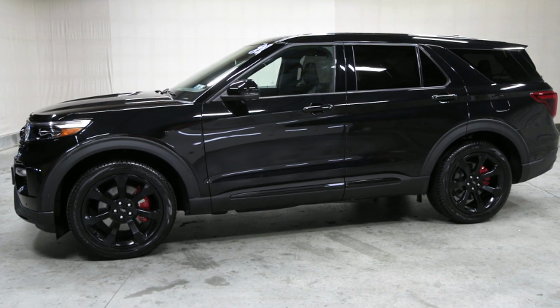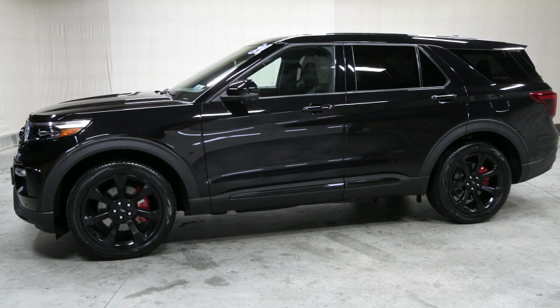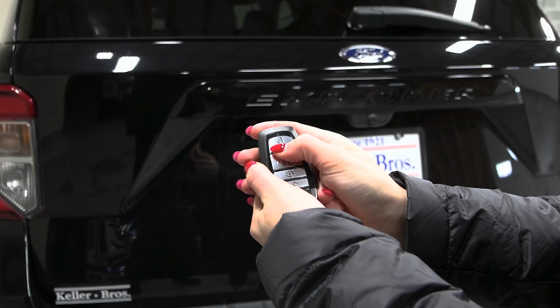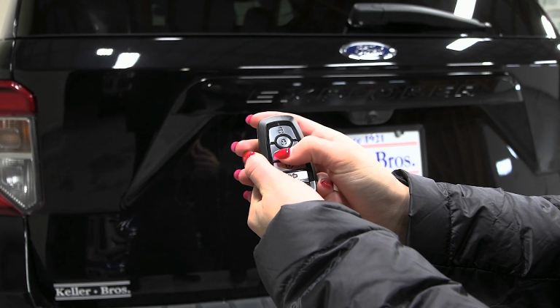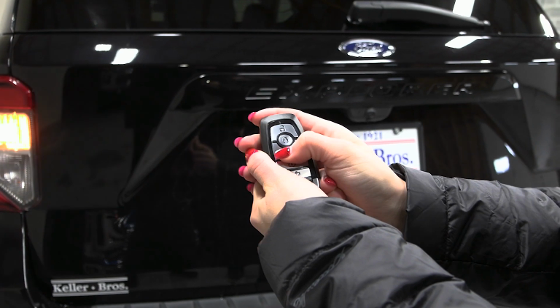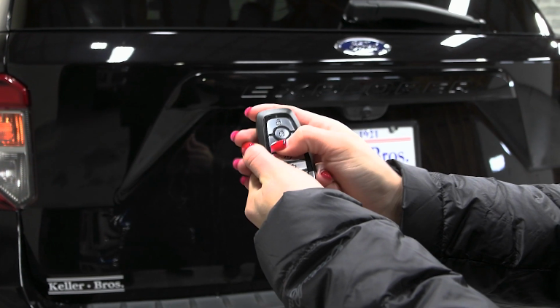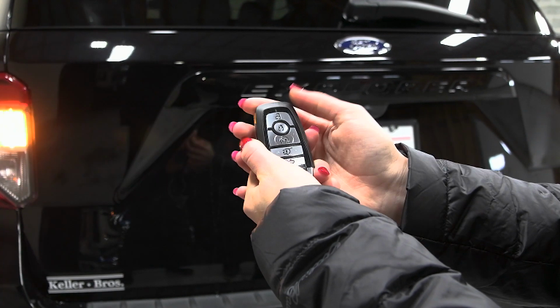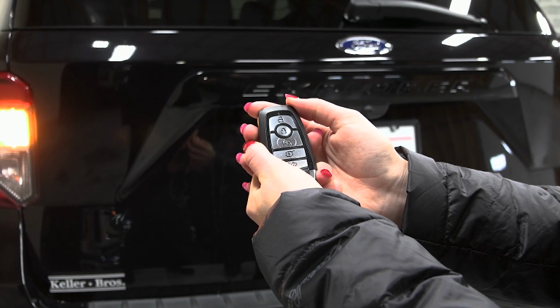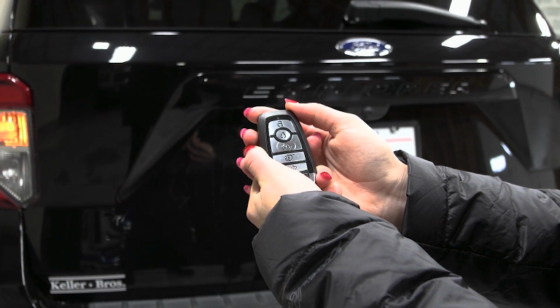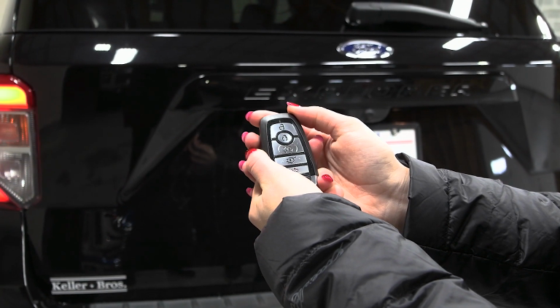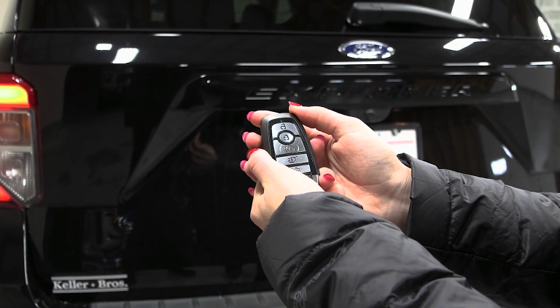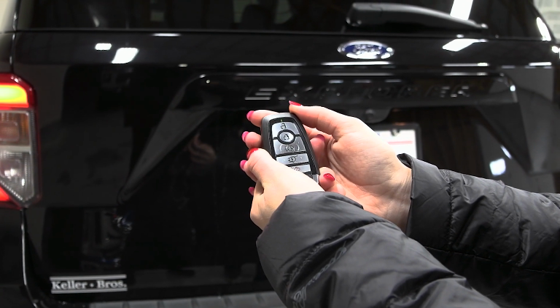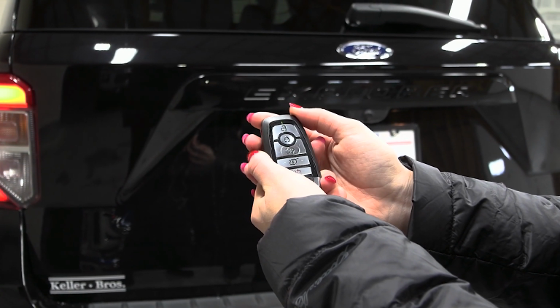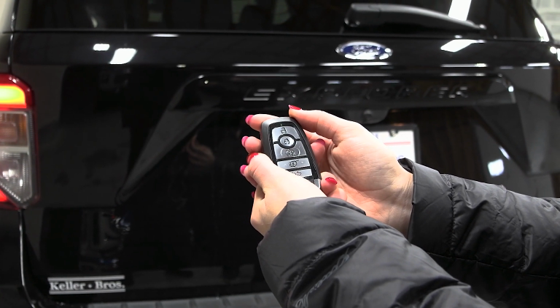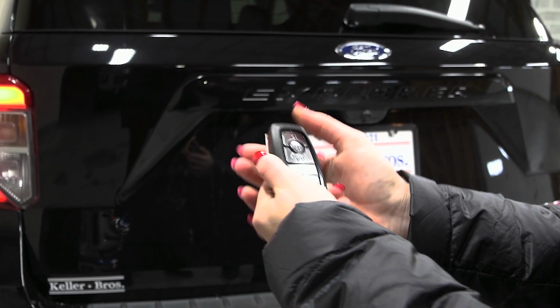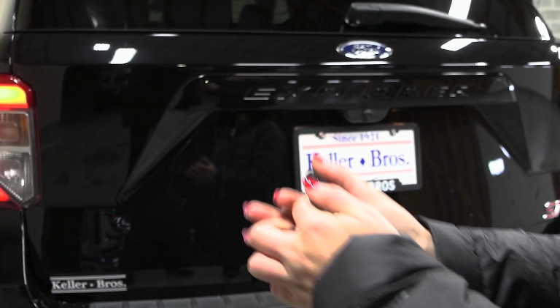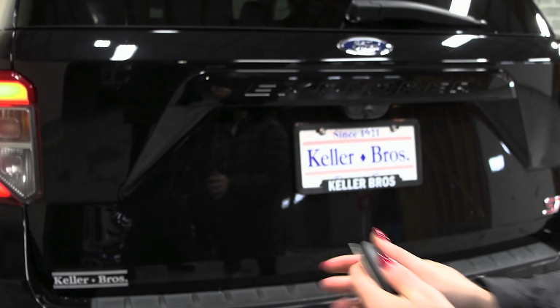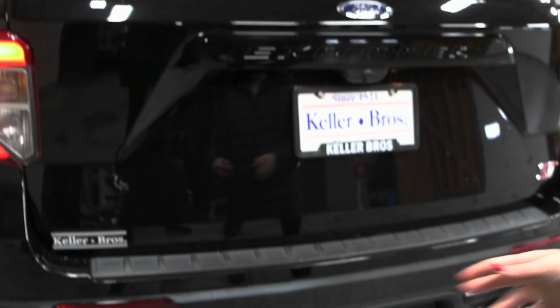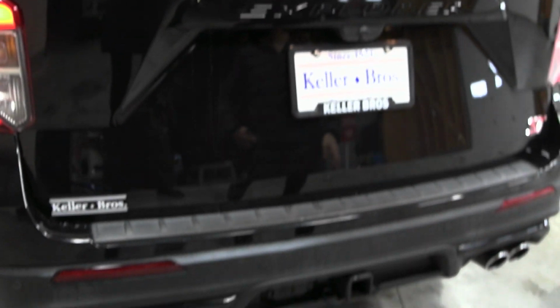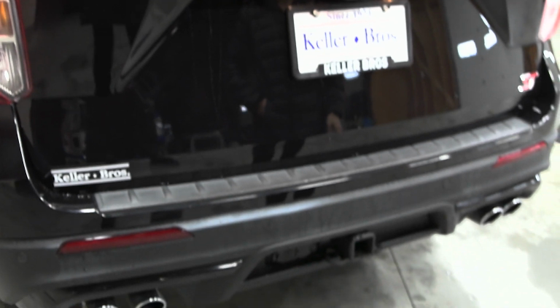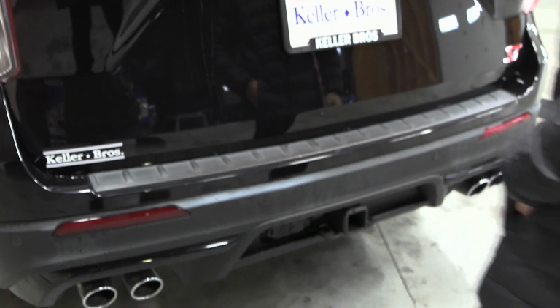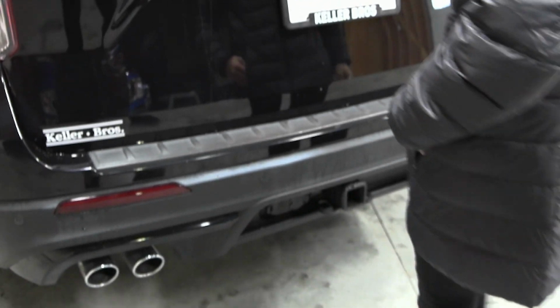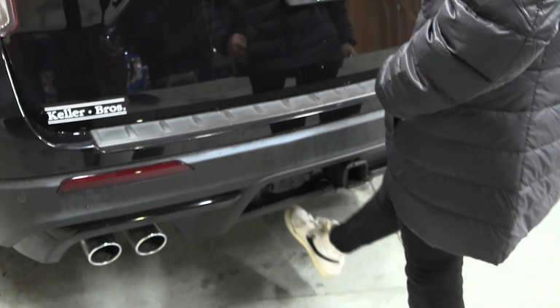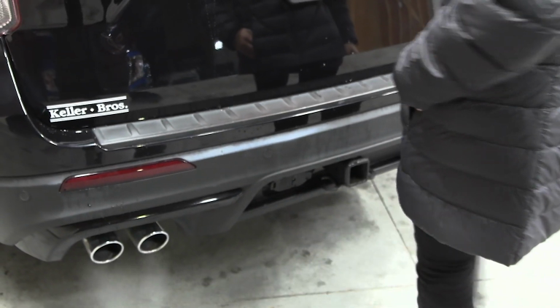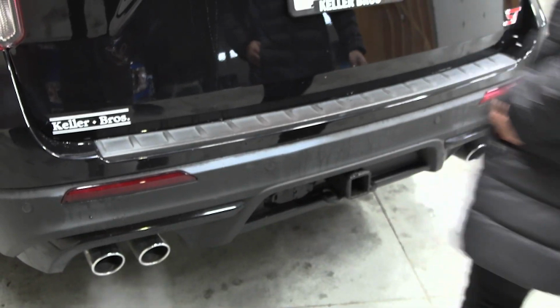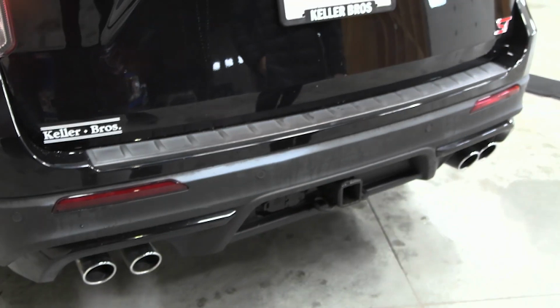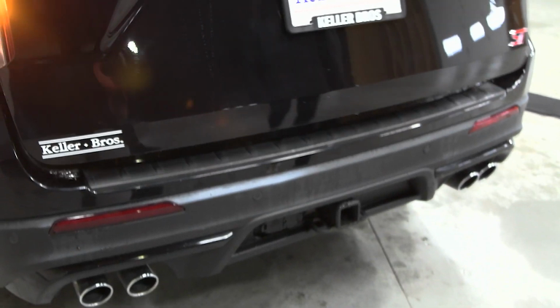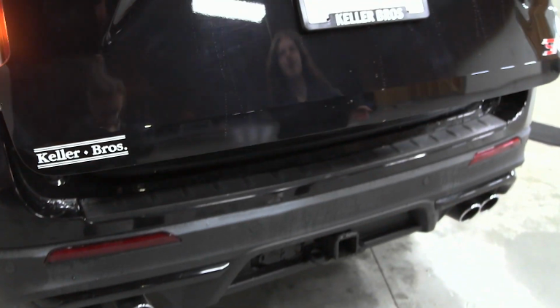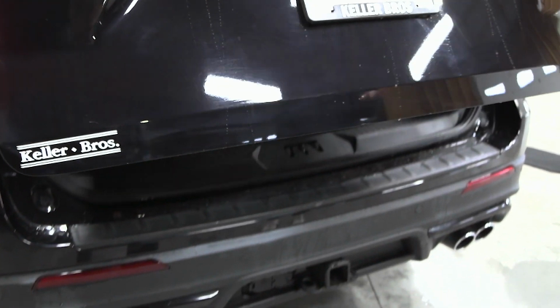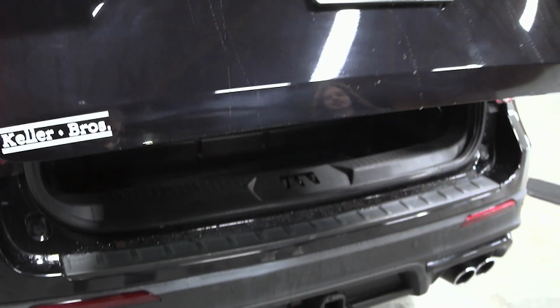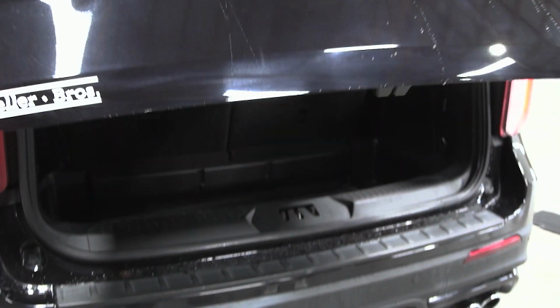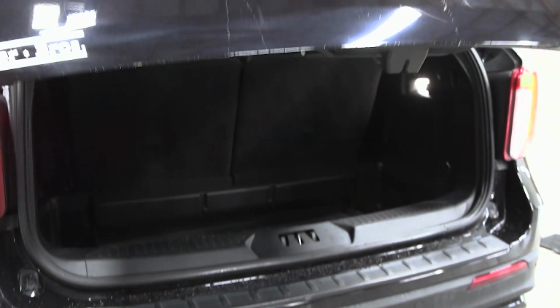This Explorer is equipped with remote start. Press the lock on the key fob twice, and it starts right up. You also have your hands-free power liftgate from the key fob — swing your foot right out there and it lifts with ease.